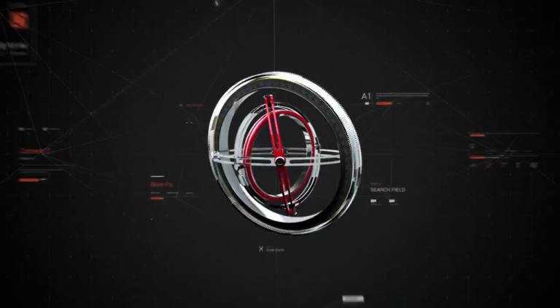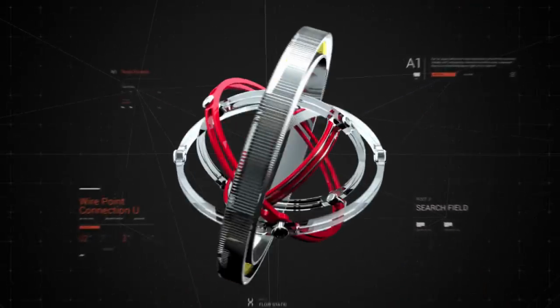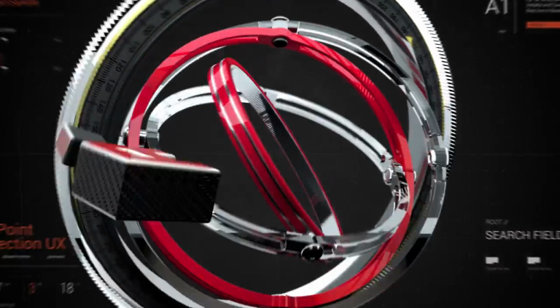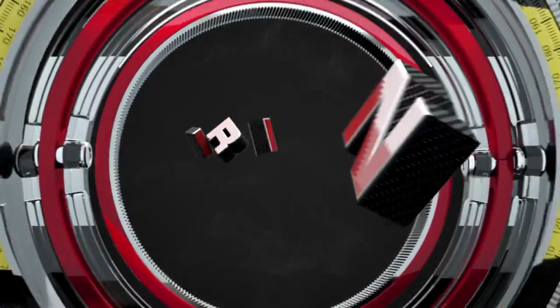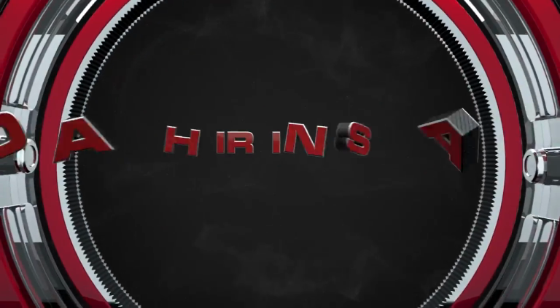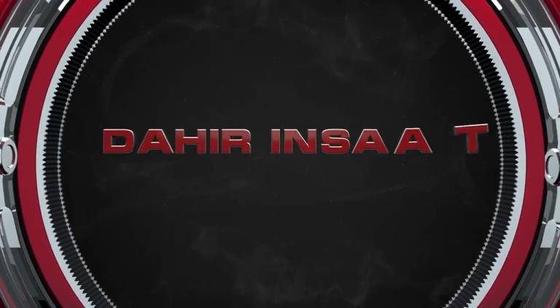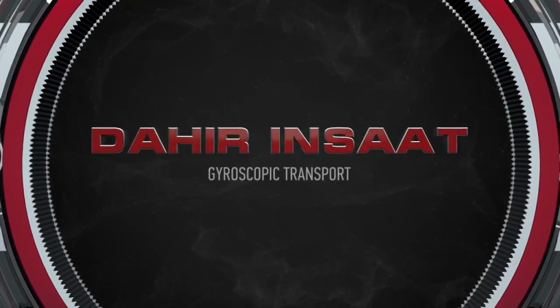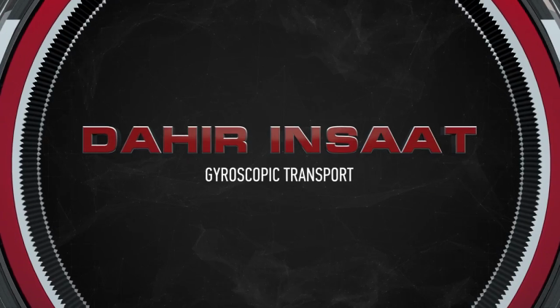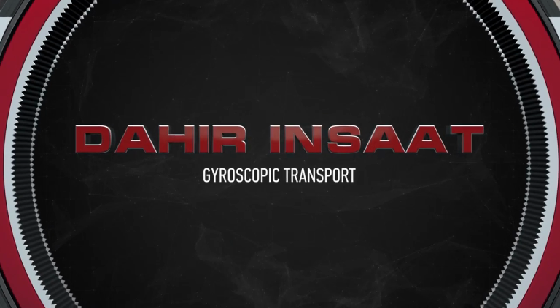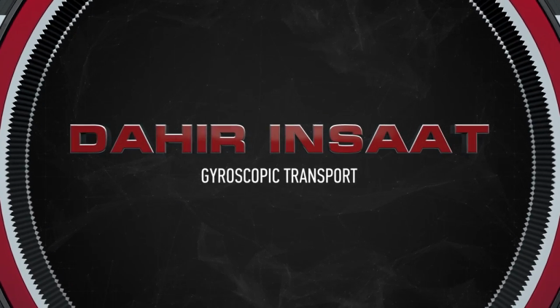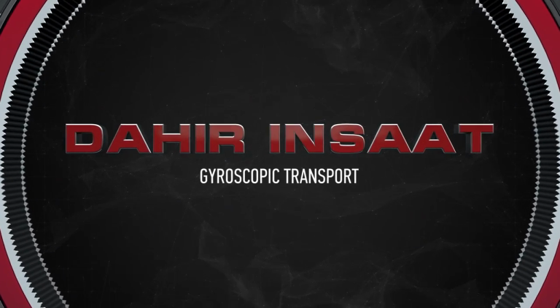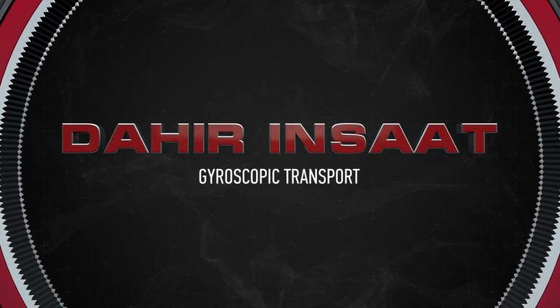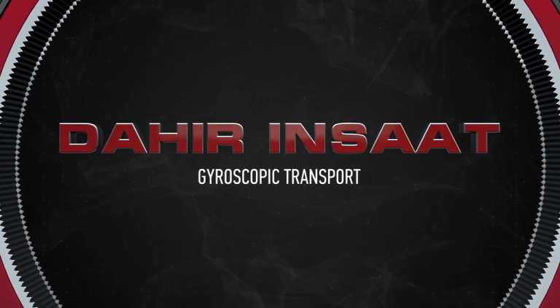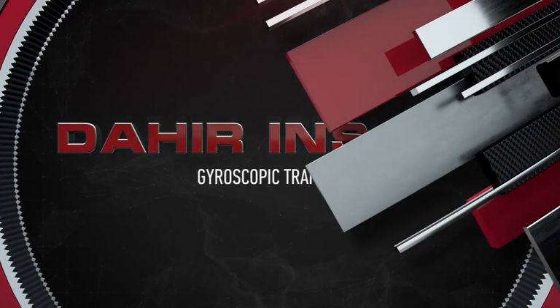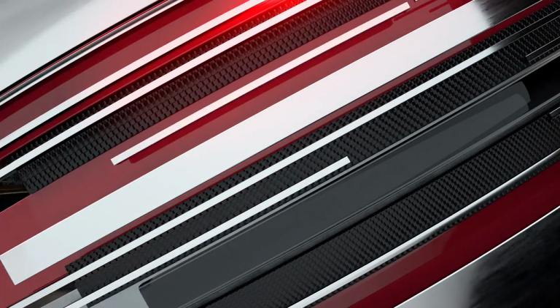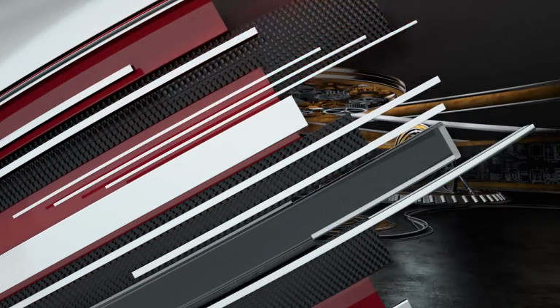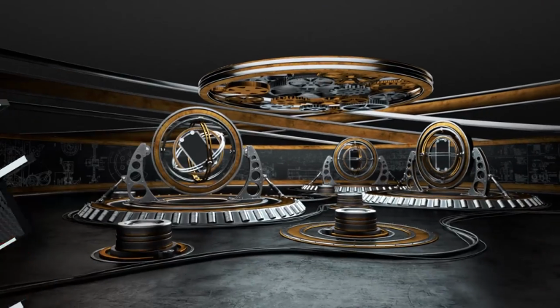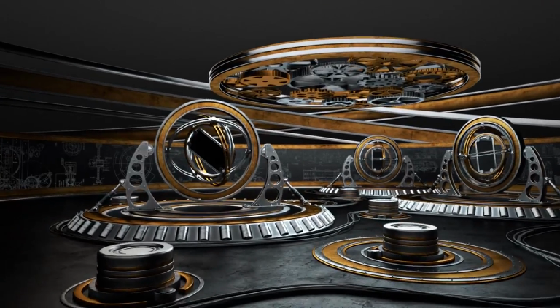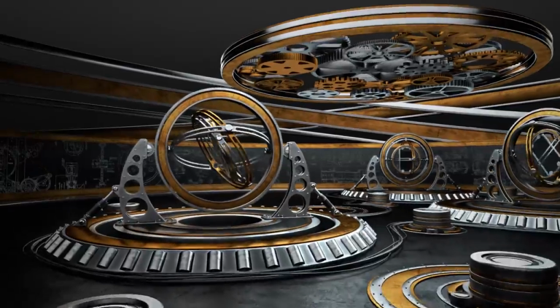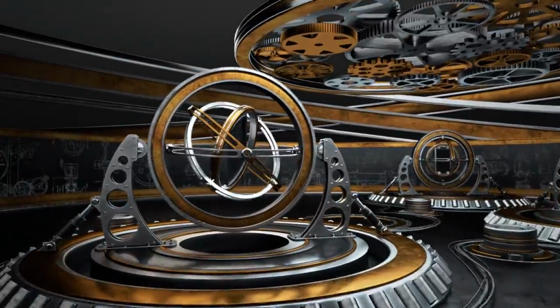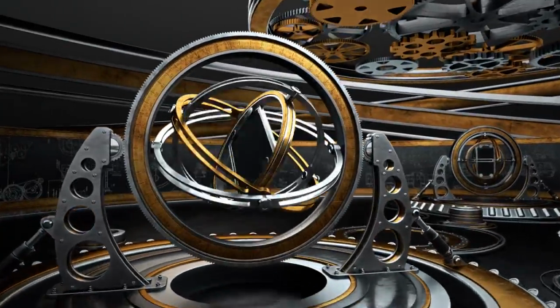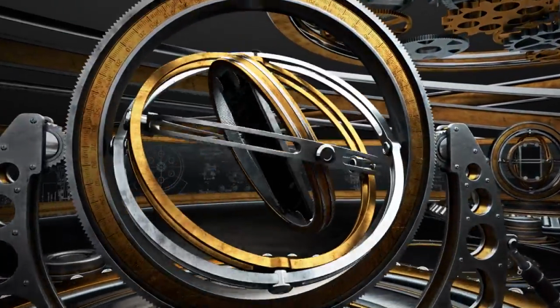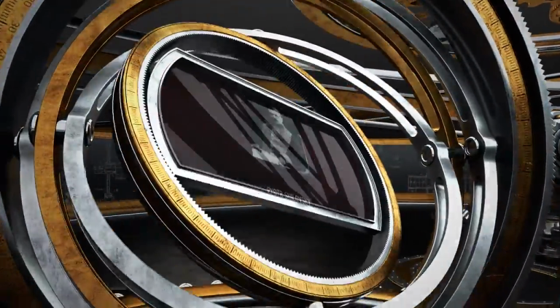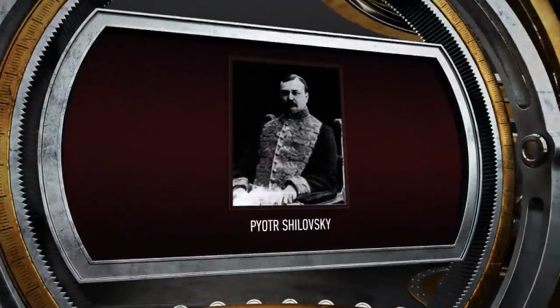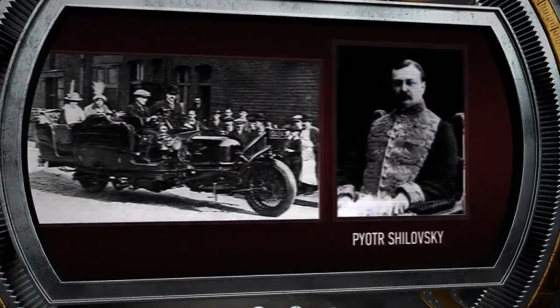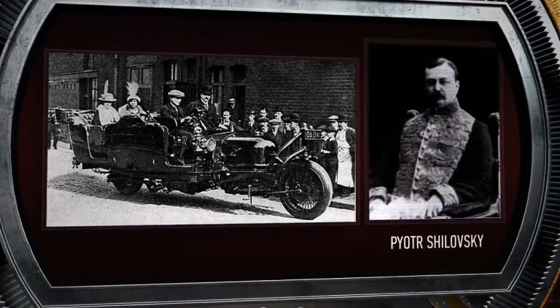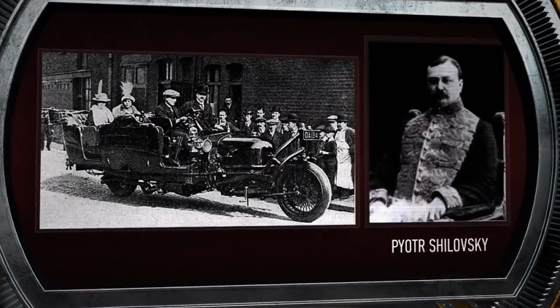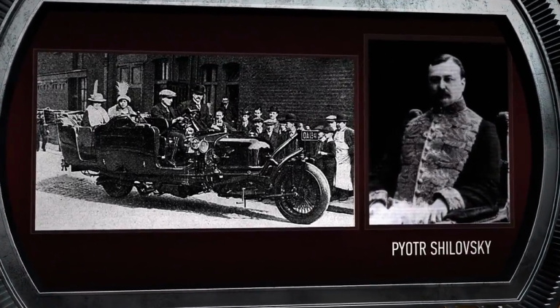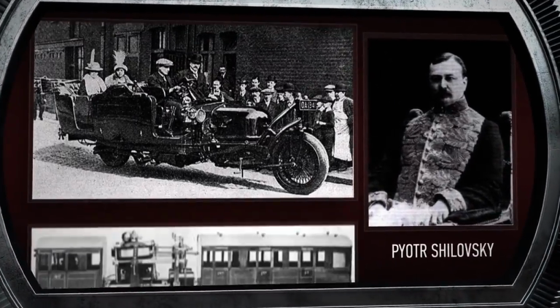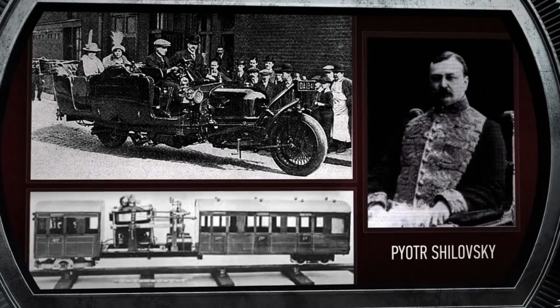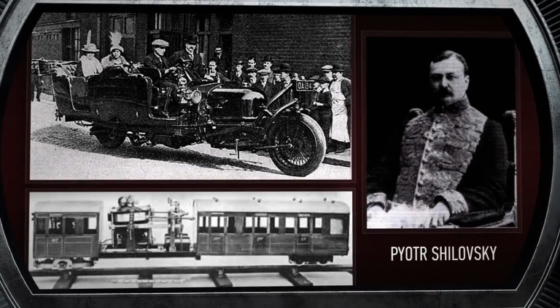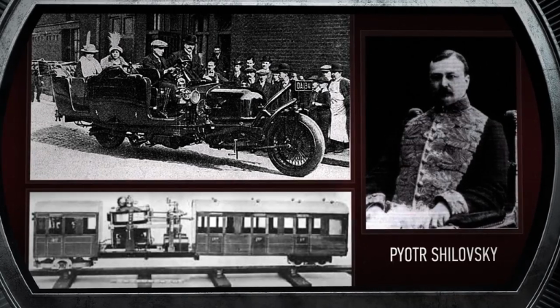We would like to present you with the gyroscopic transport of the future from Dahir Insaat. Already in the beginning of the last century, Russian inventor Pyotr Shalovsky created a working prototype of a two-wheeled gyrocar and monorail train.